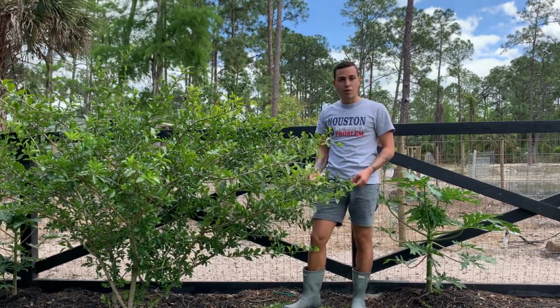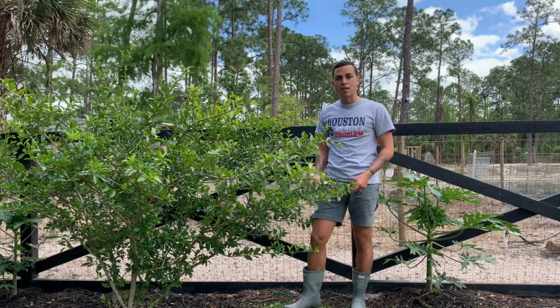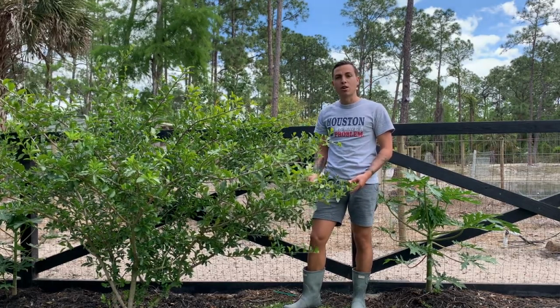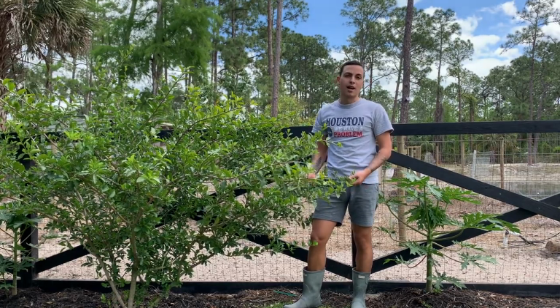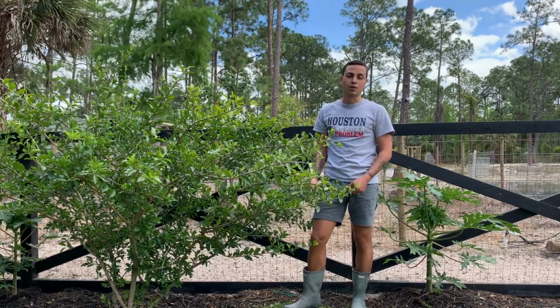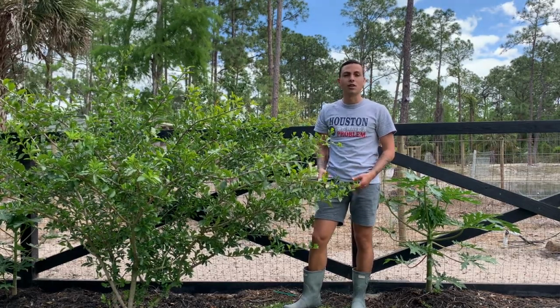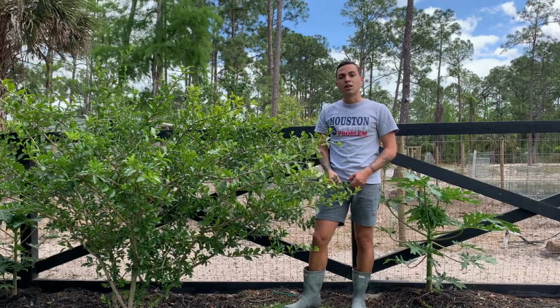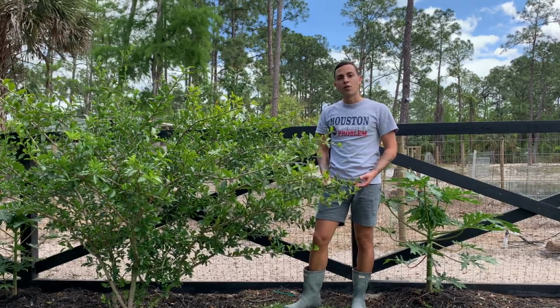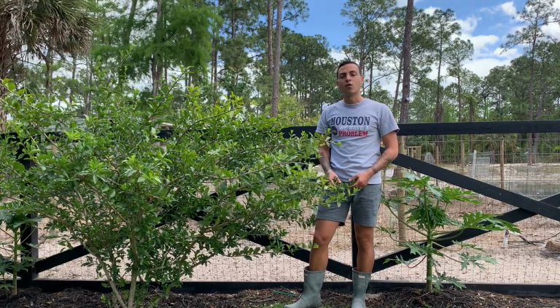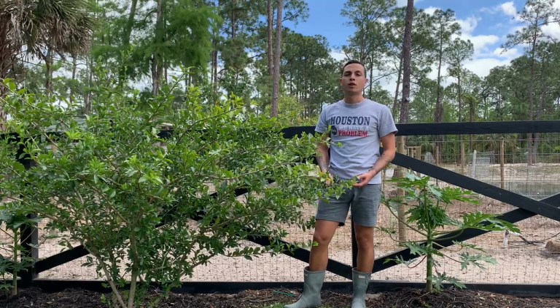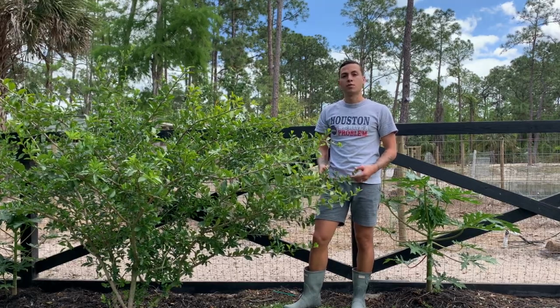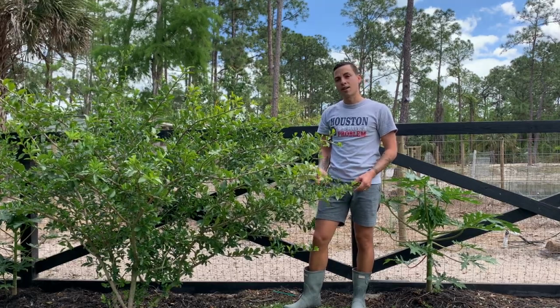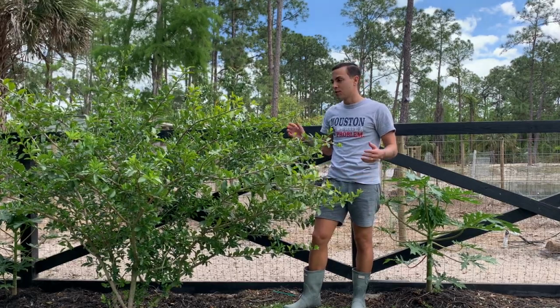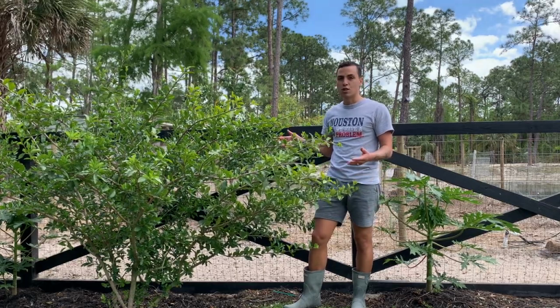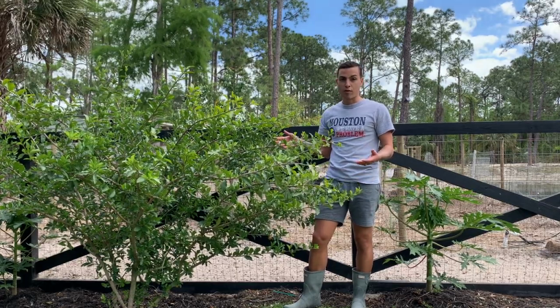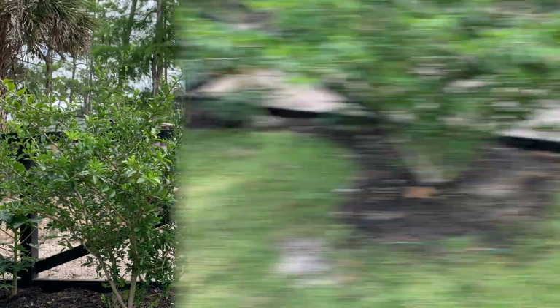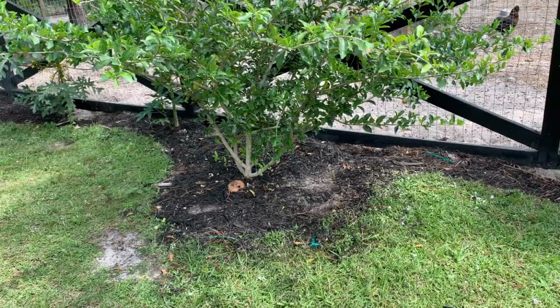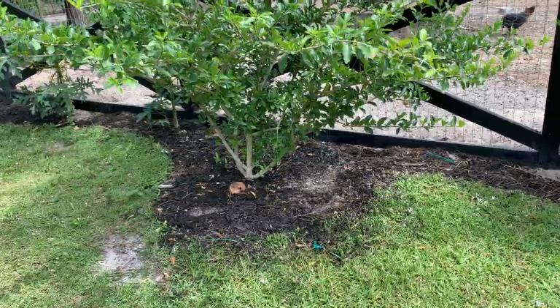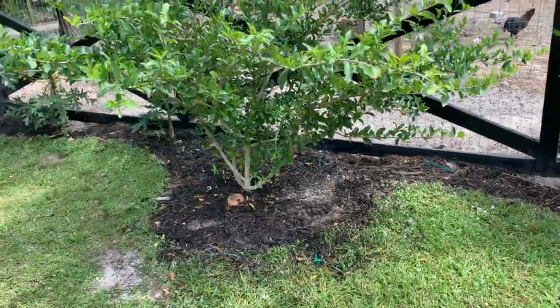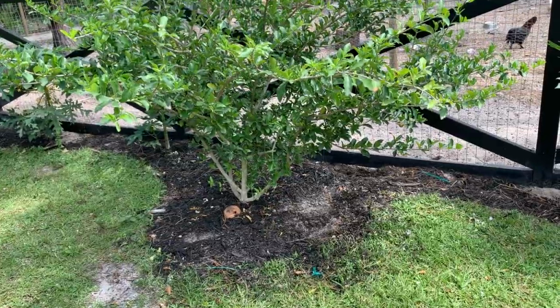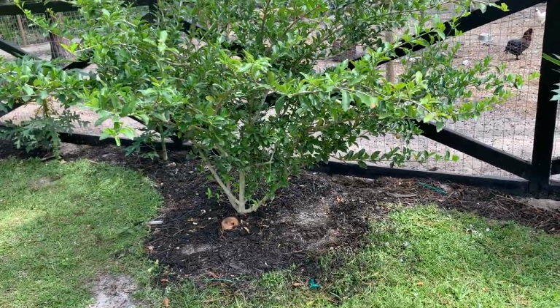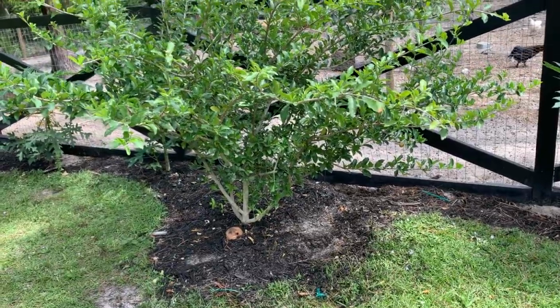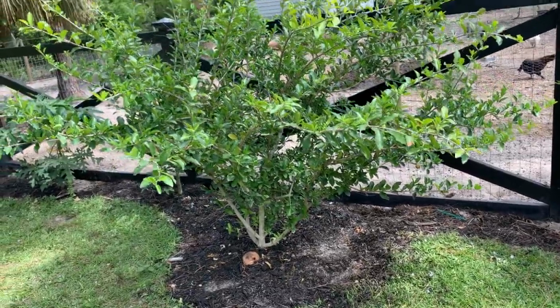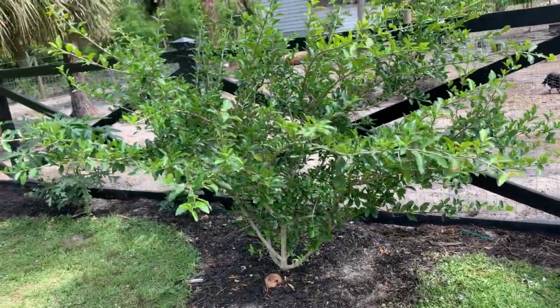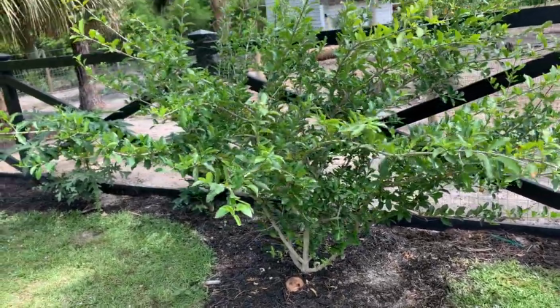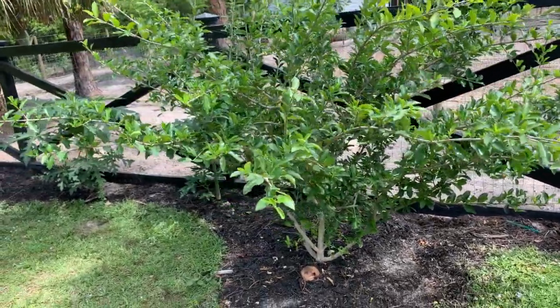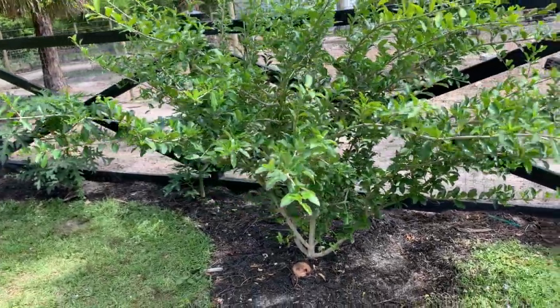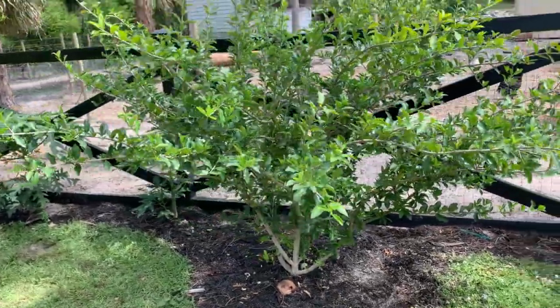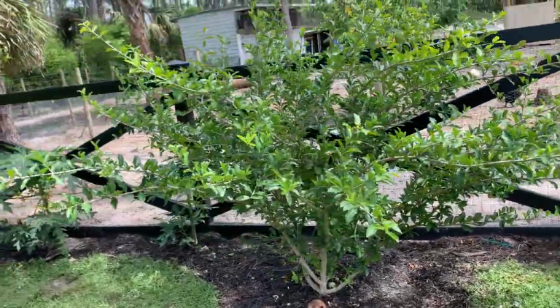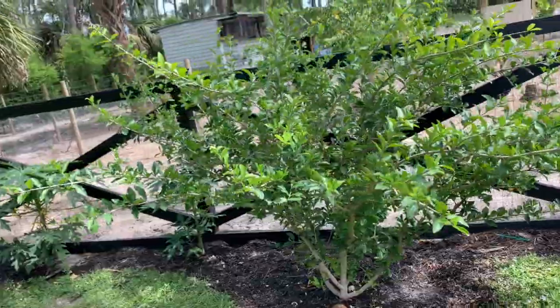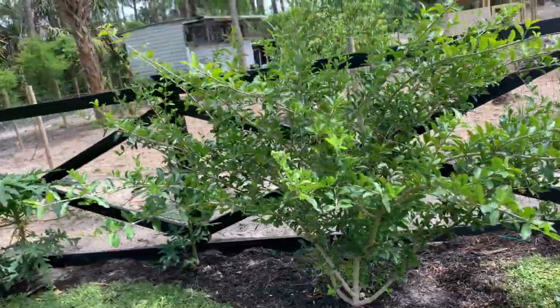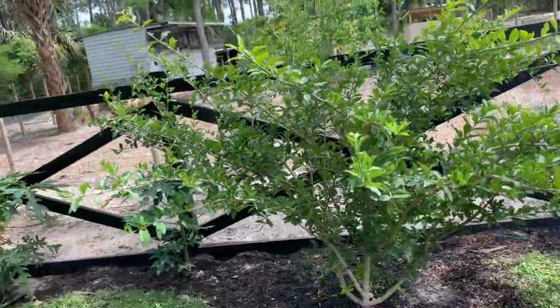They love the hot climate, so if you live in Florida or anywhere else where it's very hot, this is the cherry for you. I got this tree about almost two years ago.